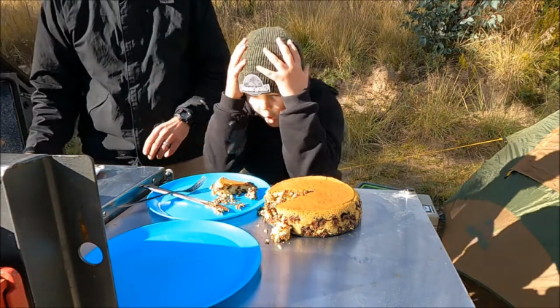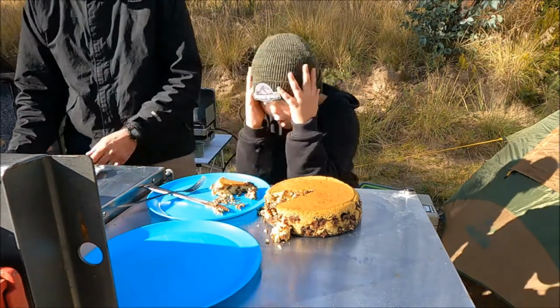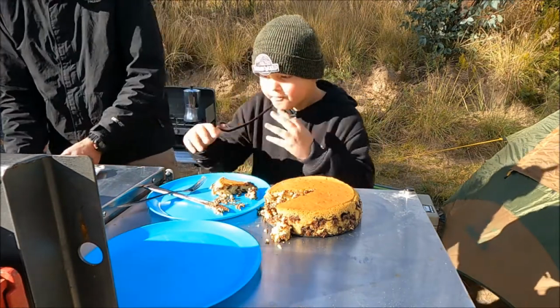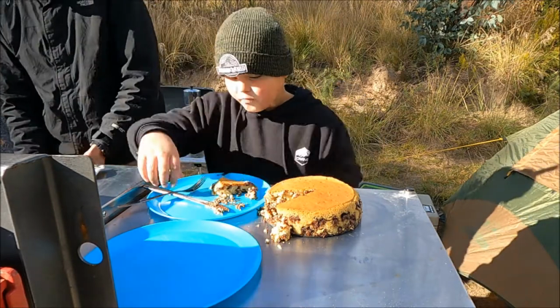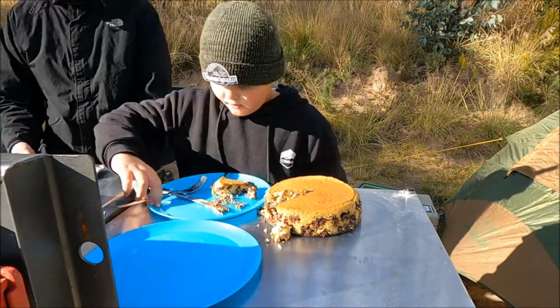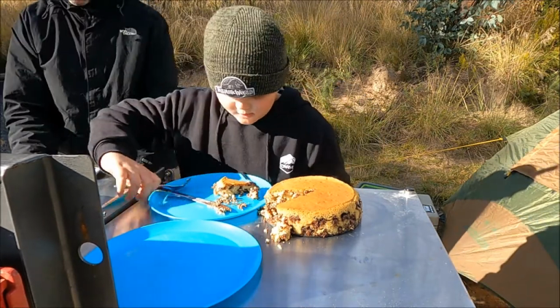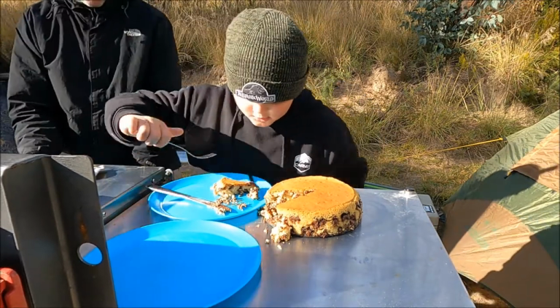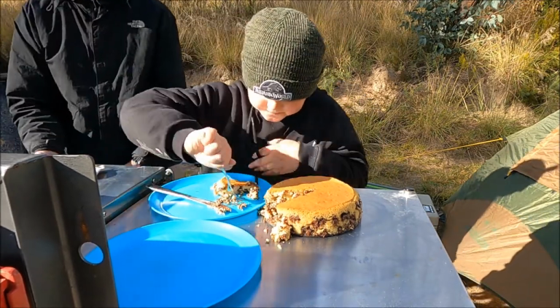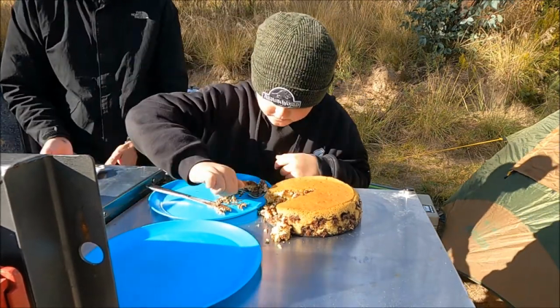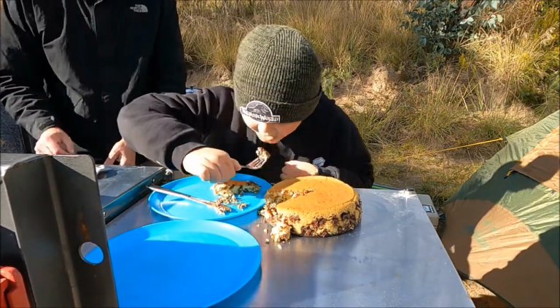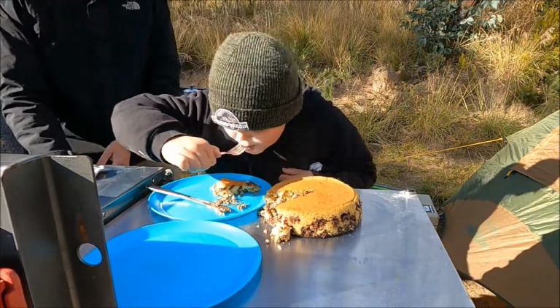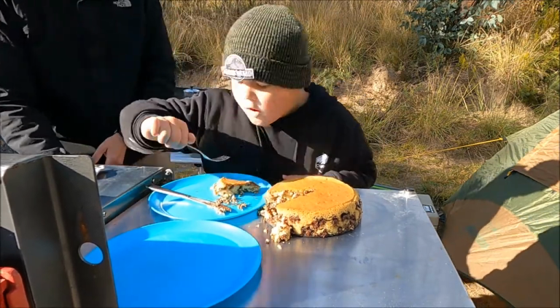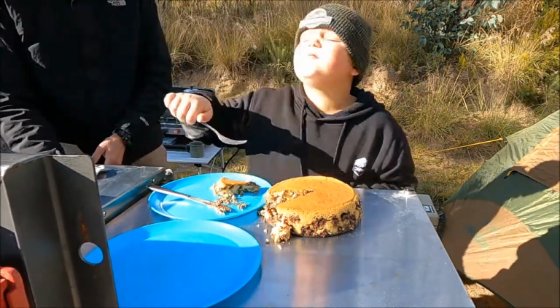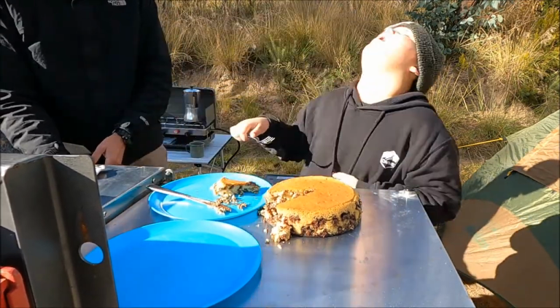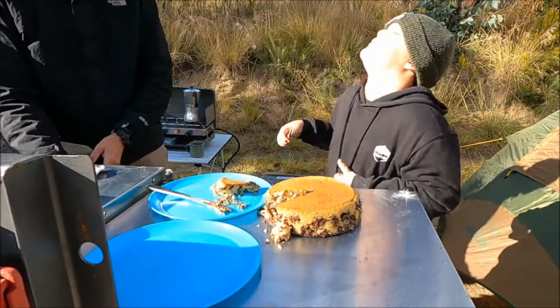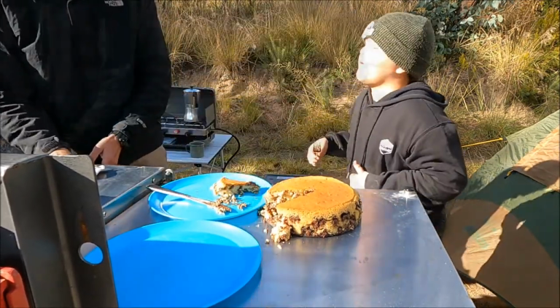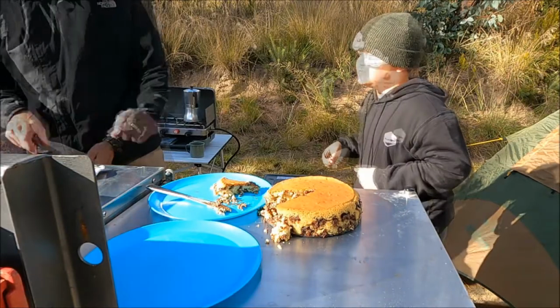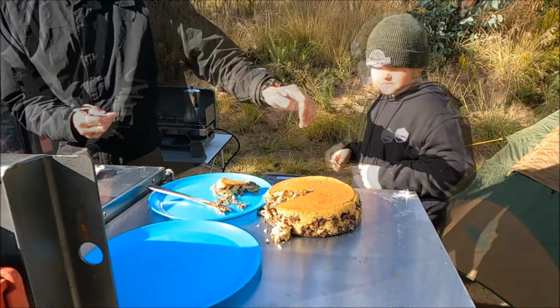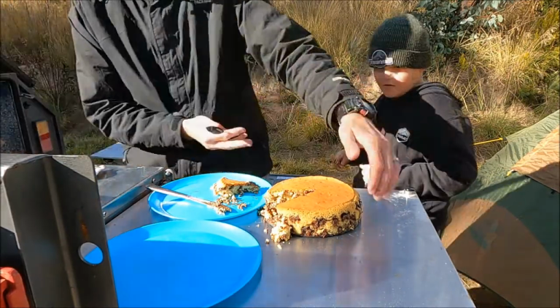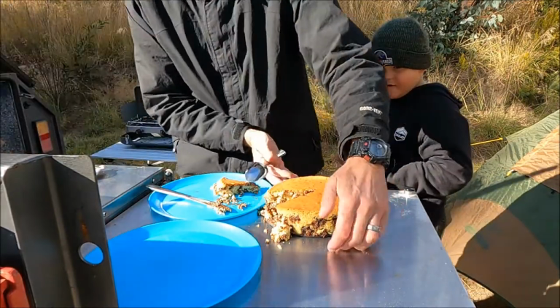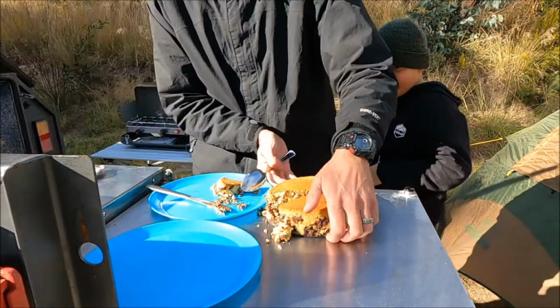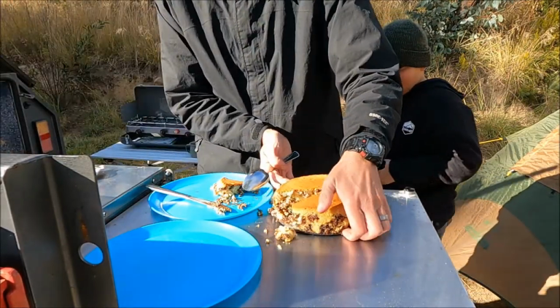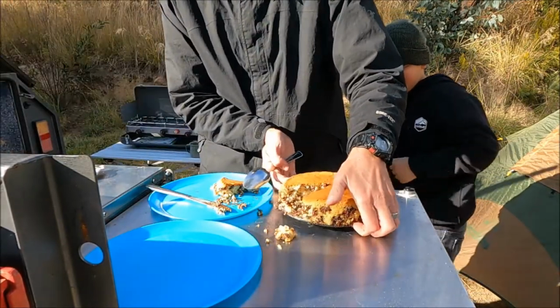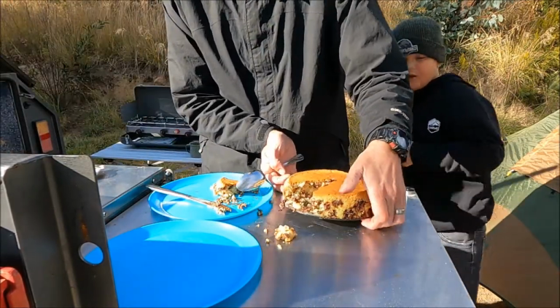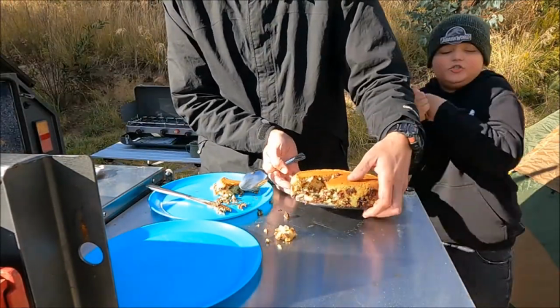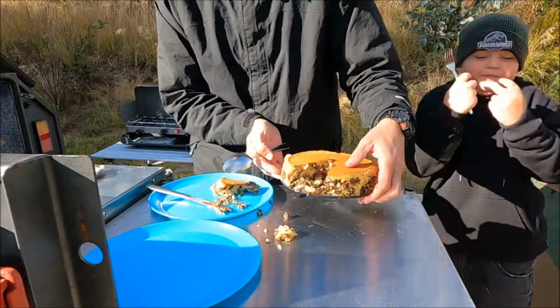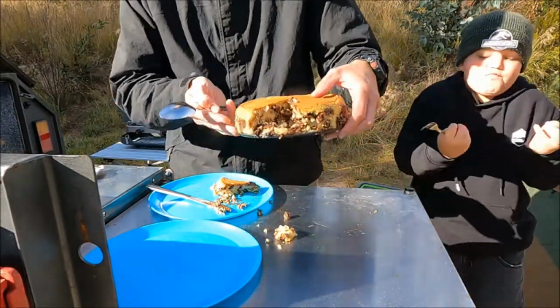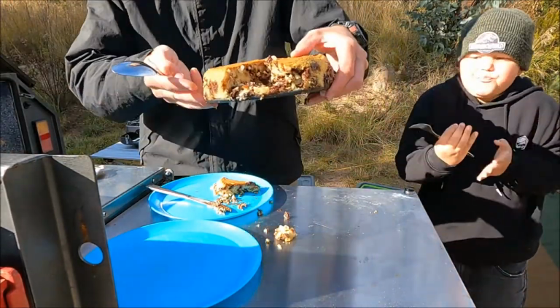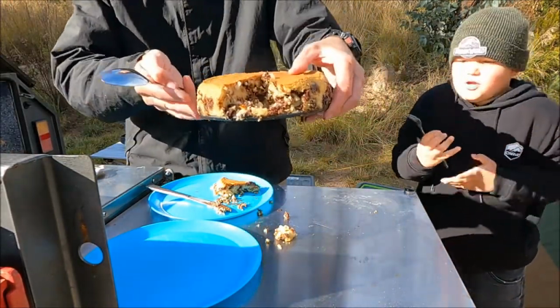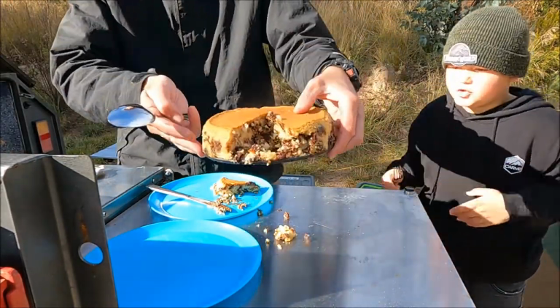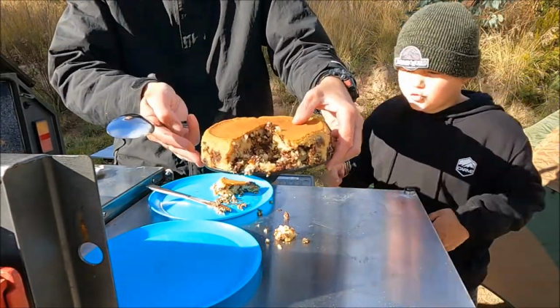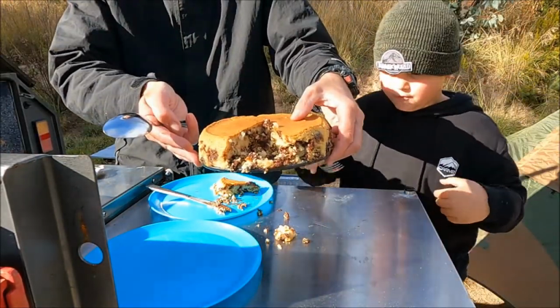I'm going to sample the goods. Look at all the chocolate — that's just what I'm talking about. Check out the chocolate.